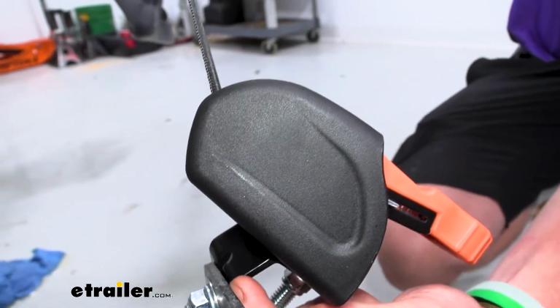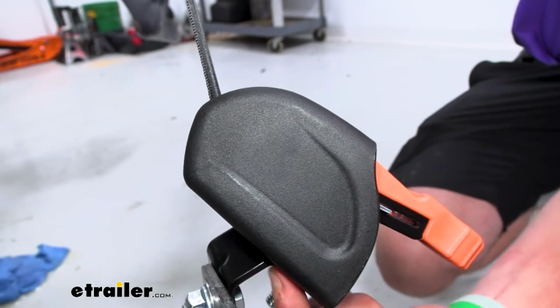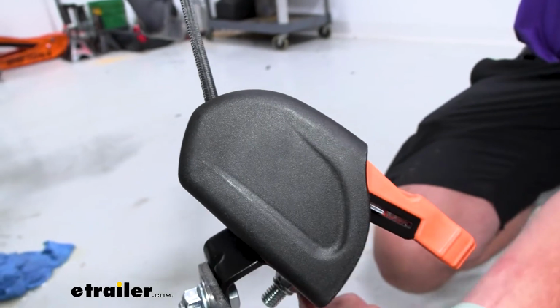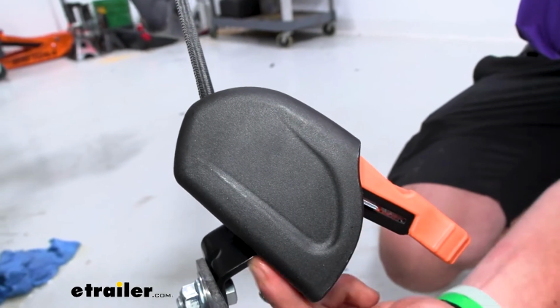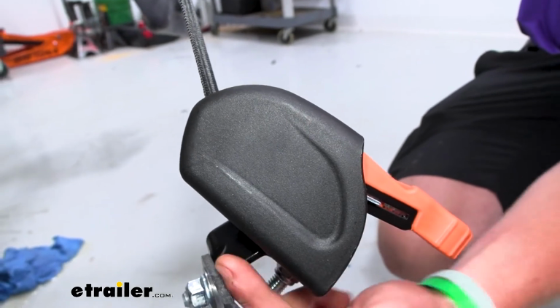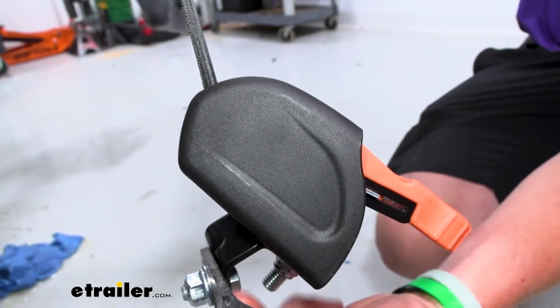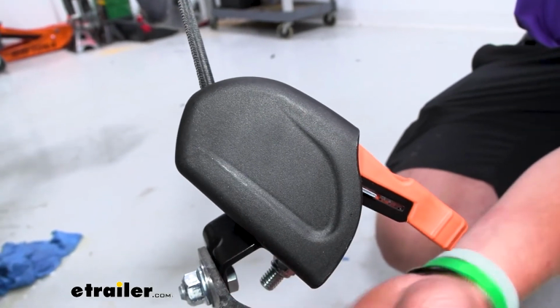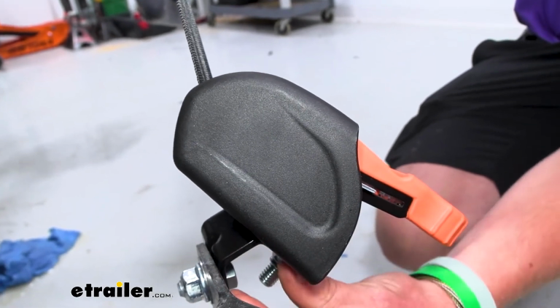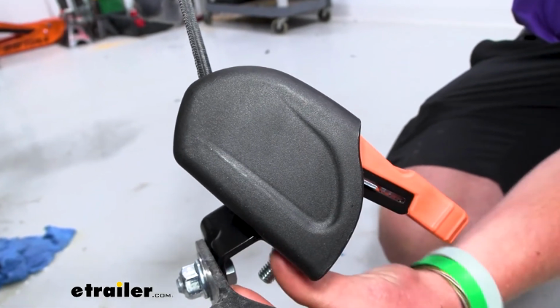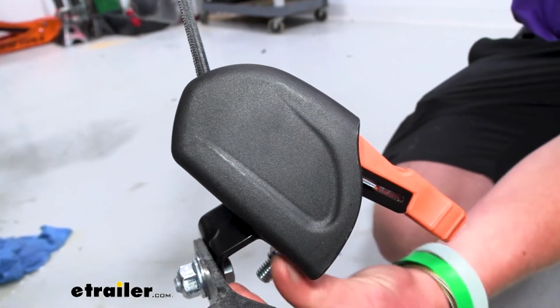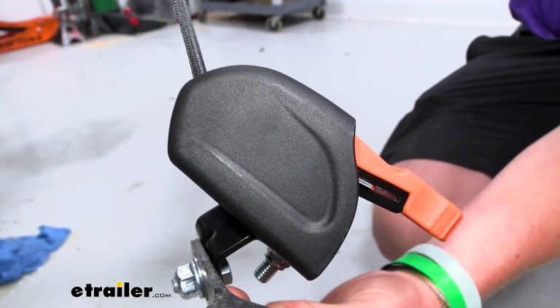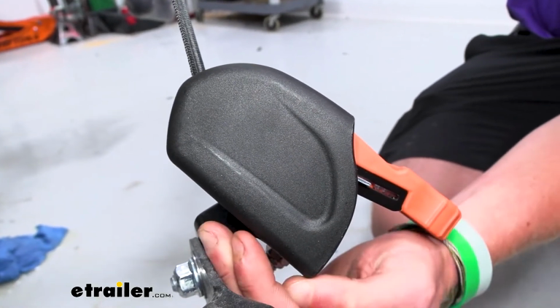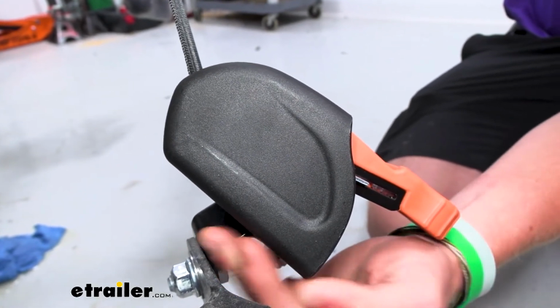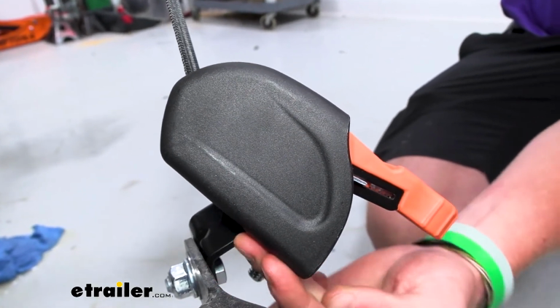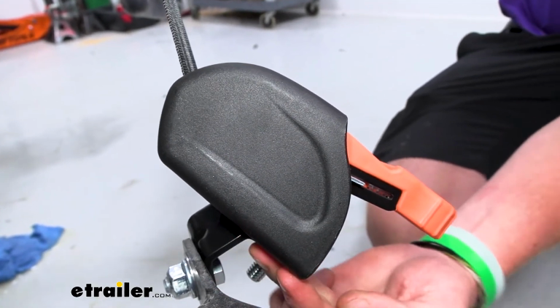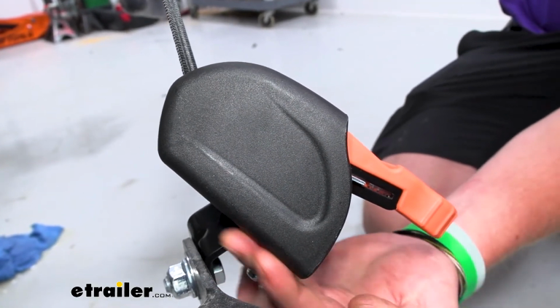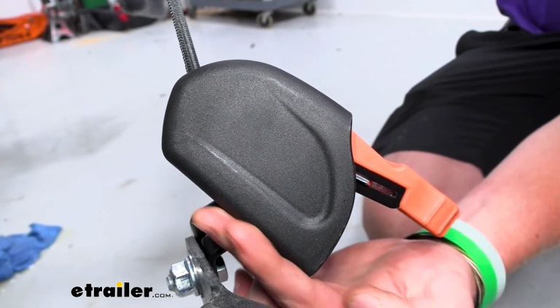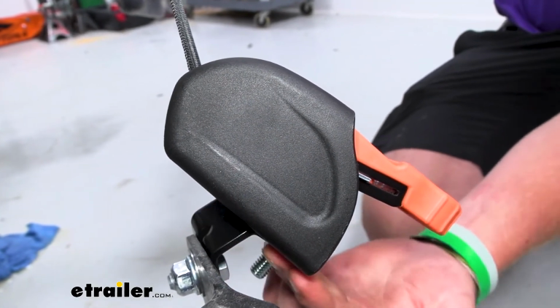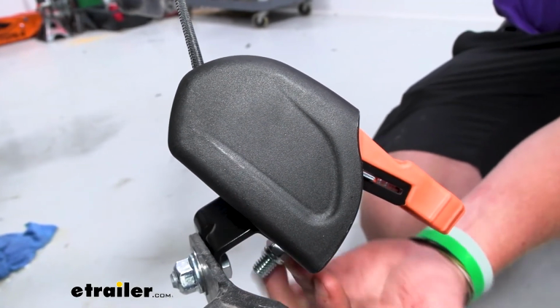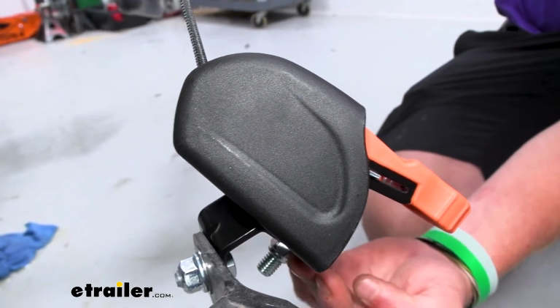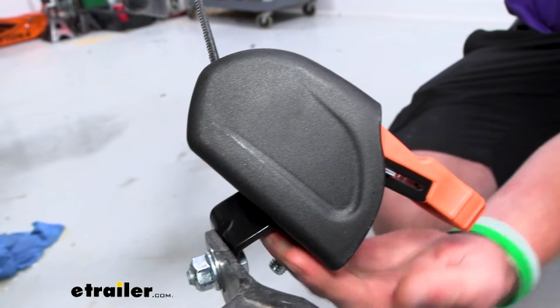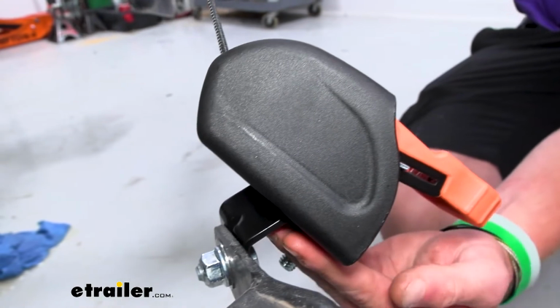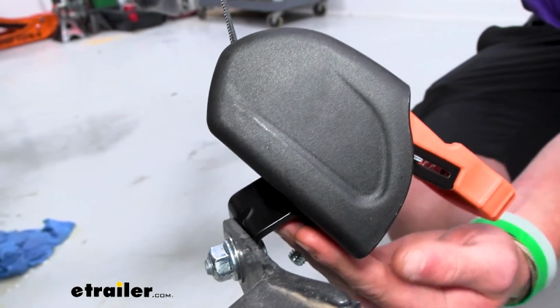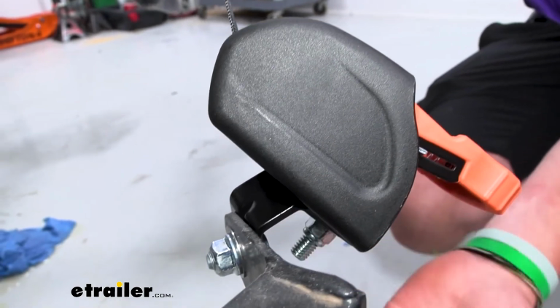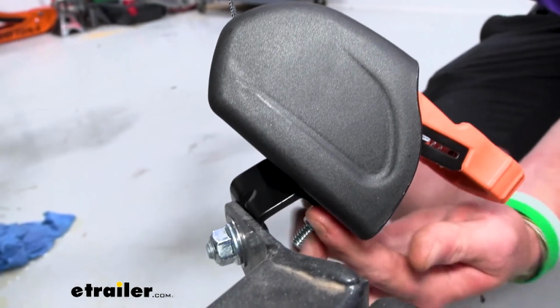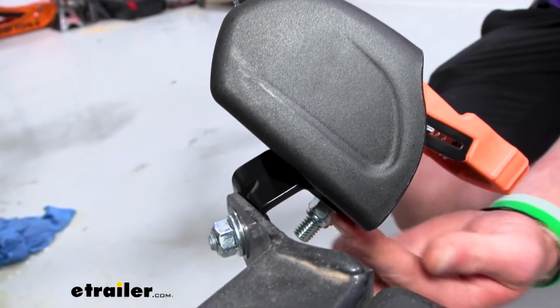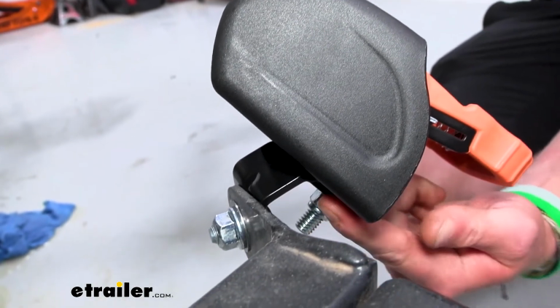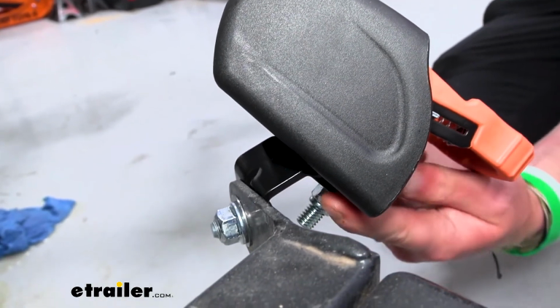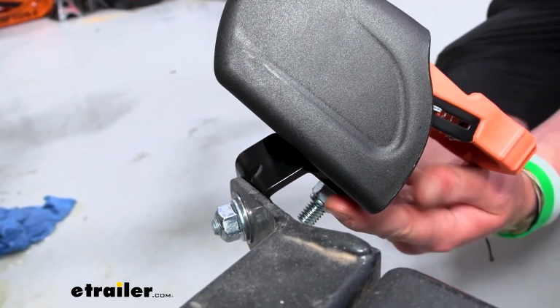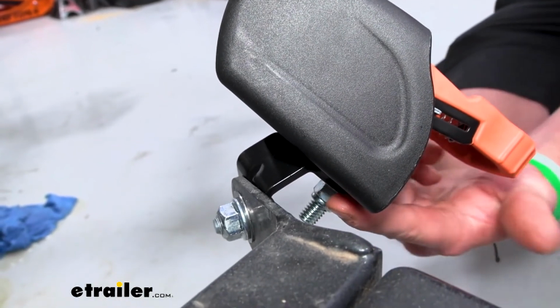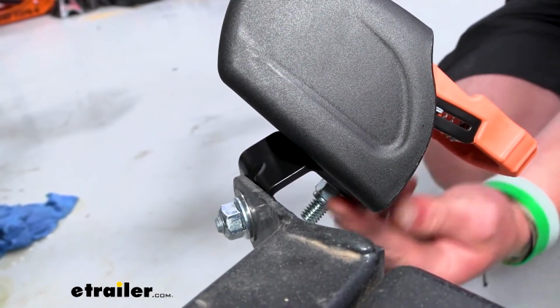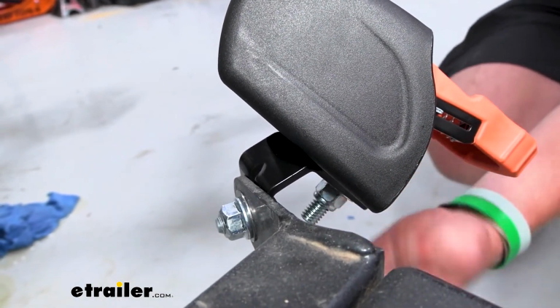There really isn't a whole lot to this product, honestly. The only thing about it is it's going to give you about a 45-degree angle to help you access your straps a little bit better.